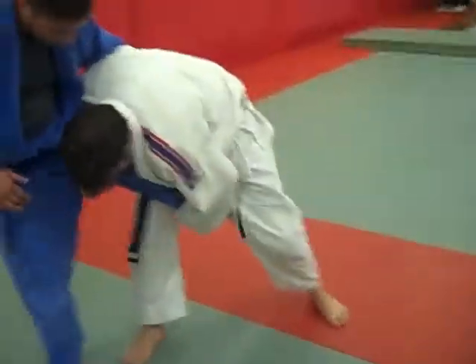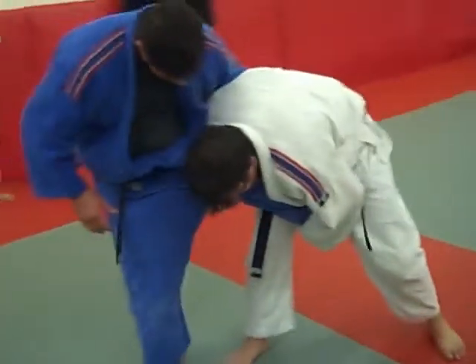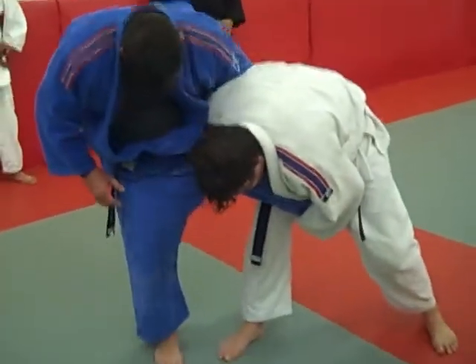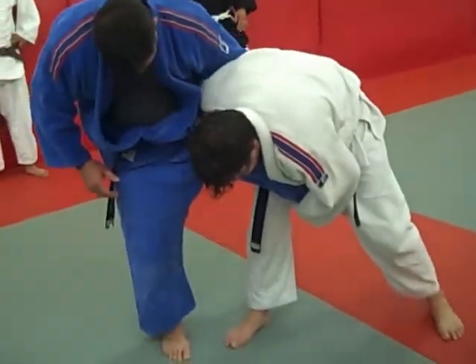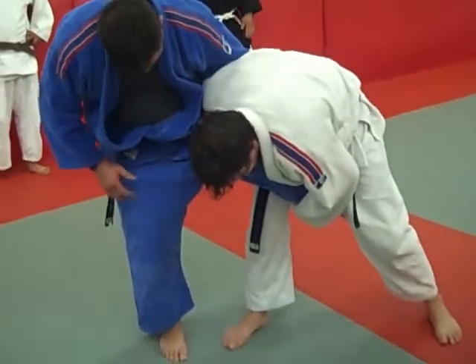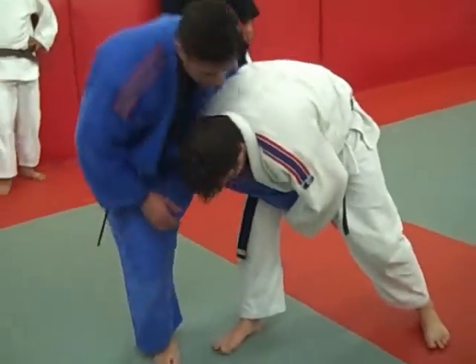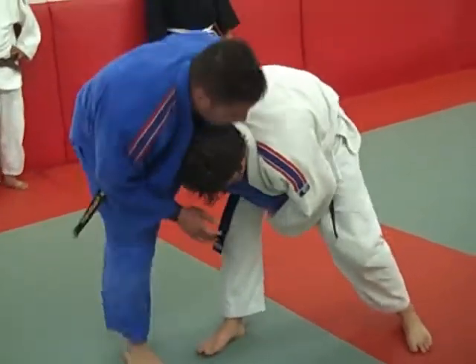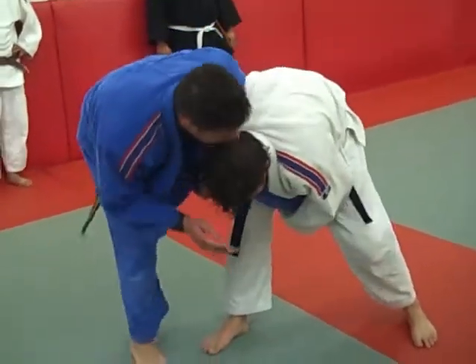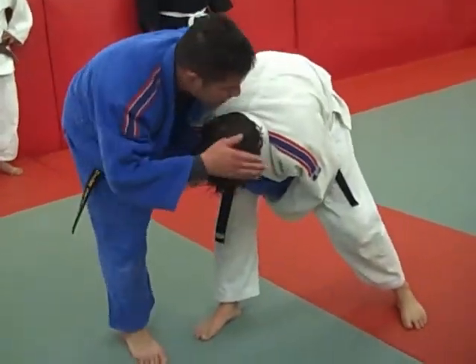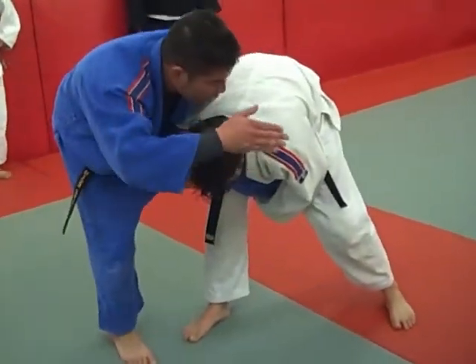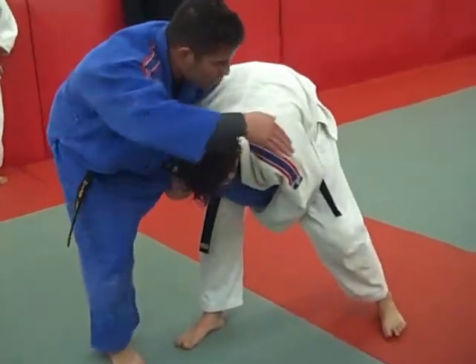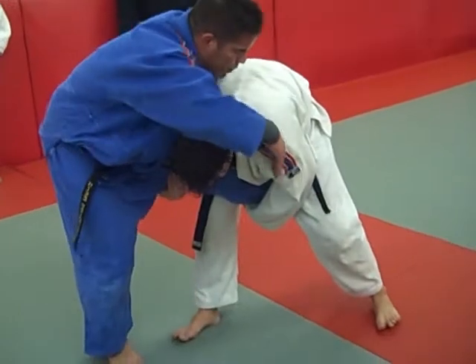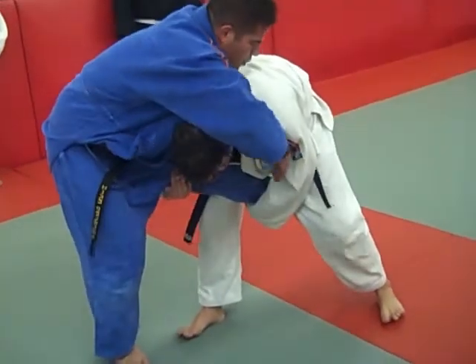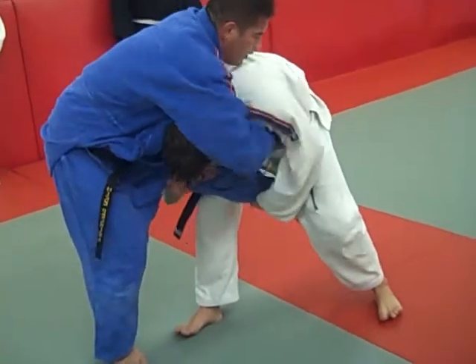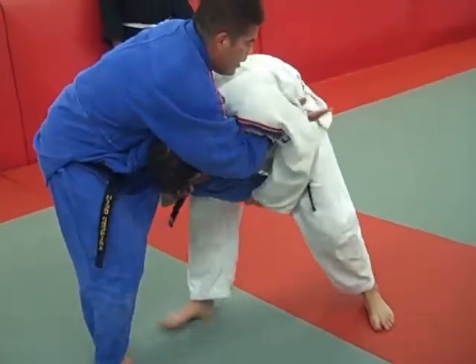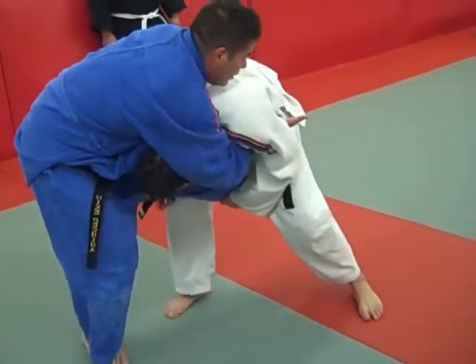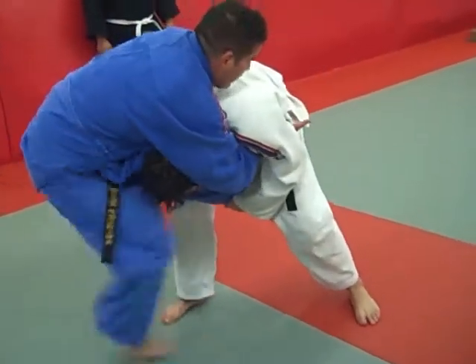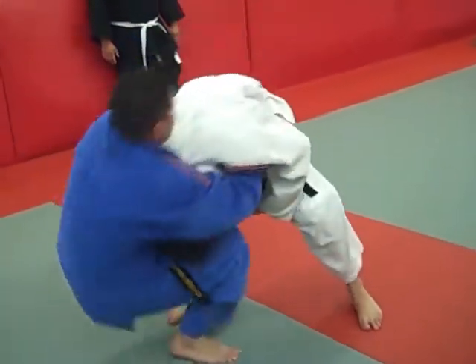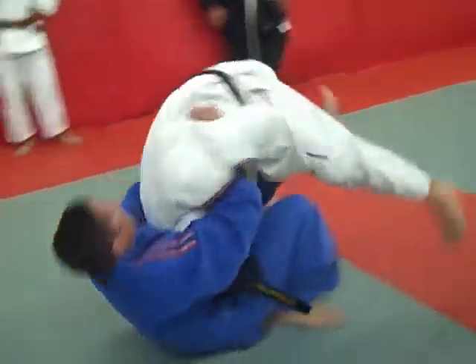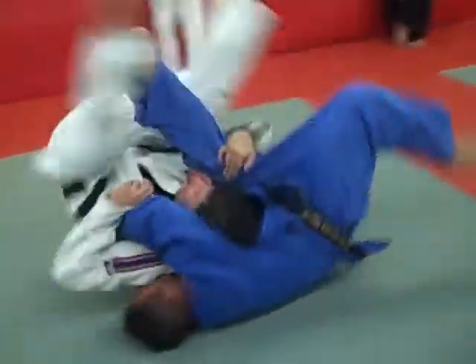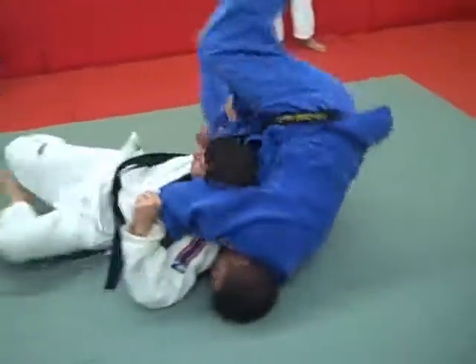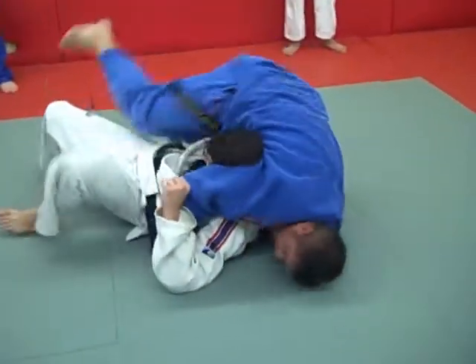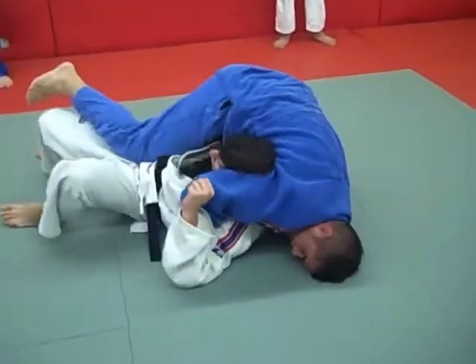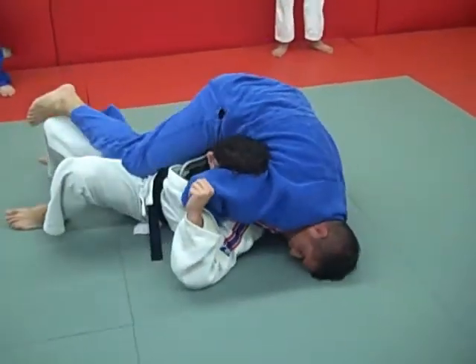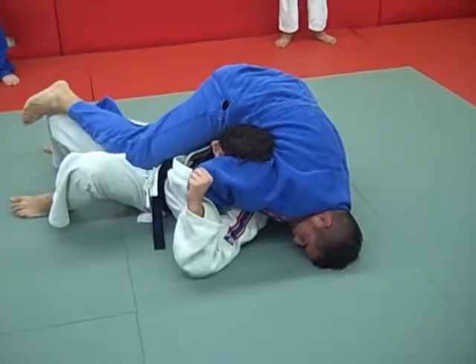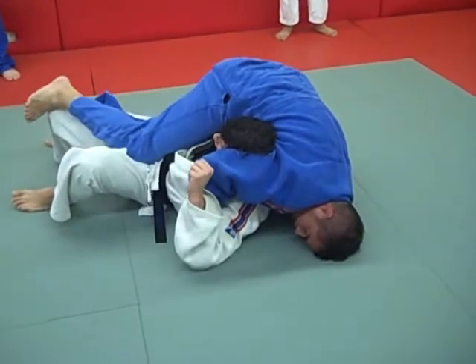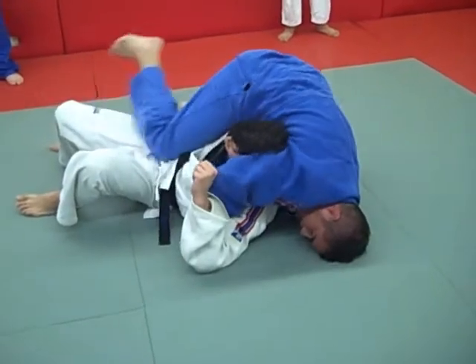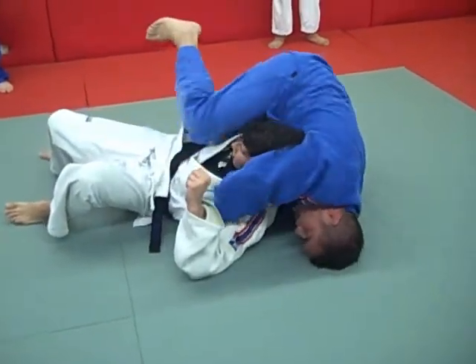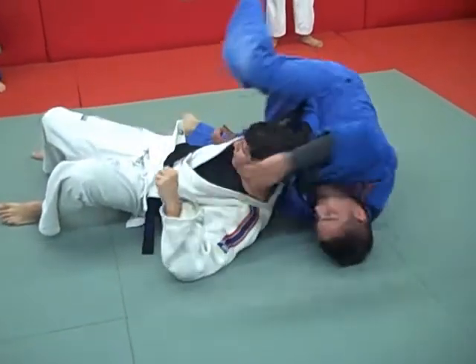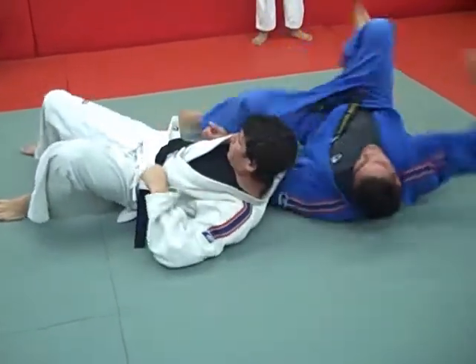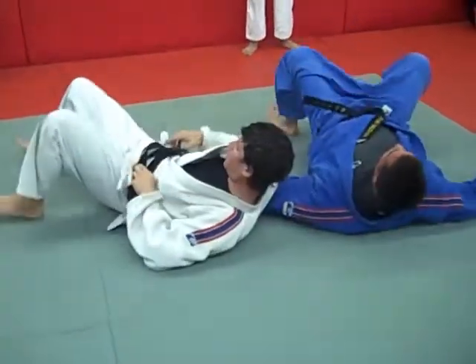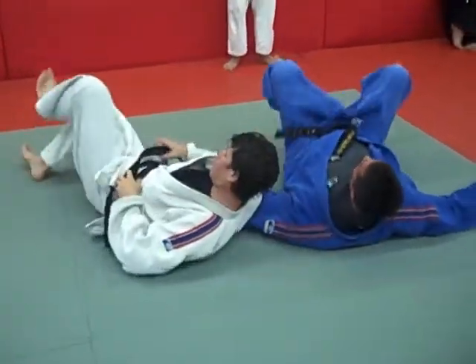So here, remember — I'm grabbing my own thigh, pressuring. Now the crucifix comes over, and then the arm here. As I go, hands up in the neck crank right here. I want to be nice on that.